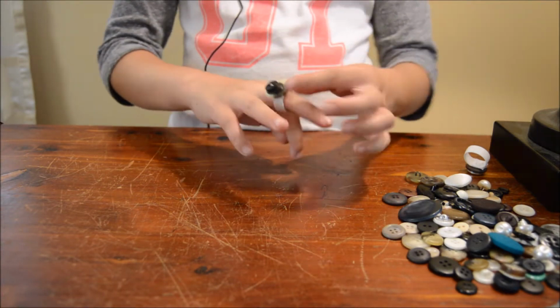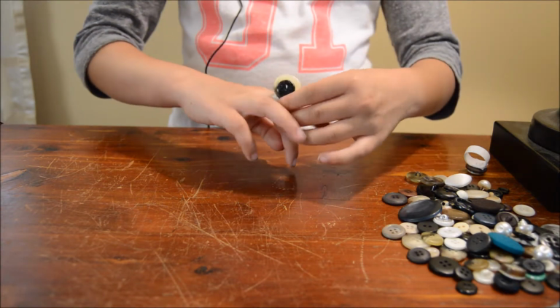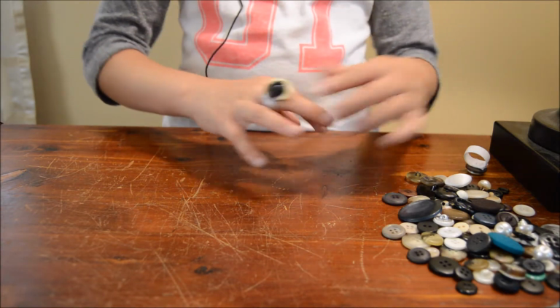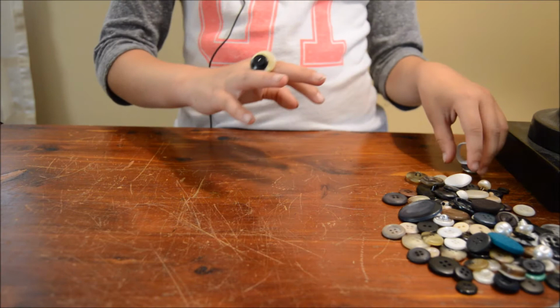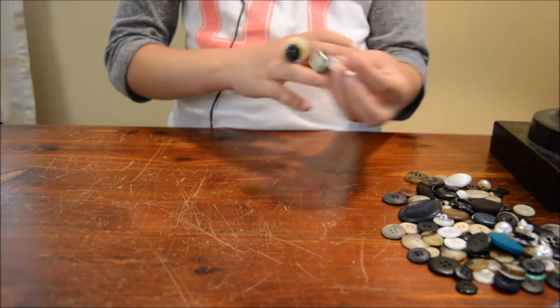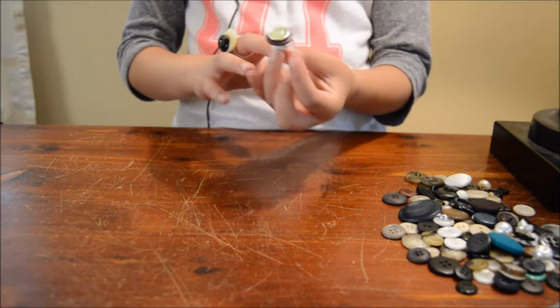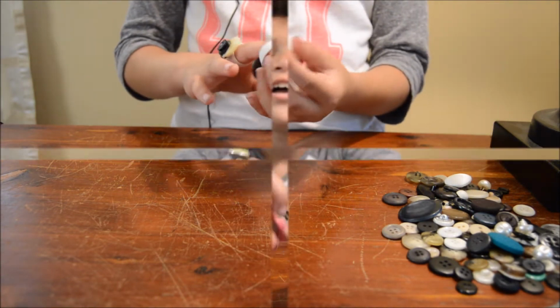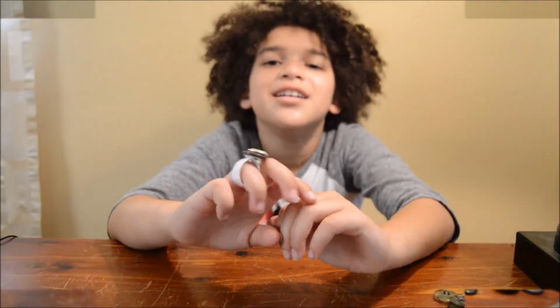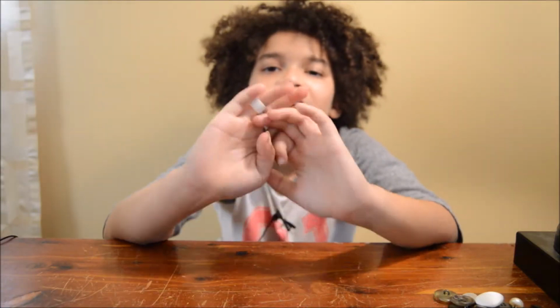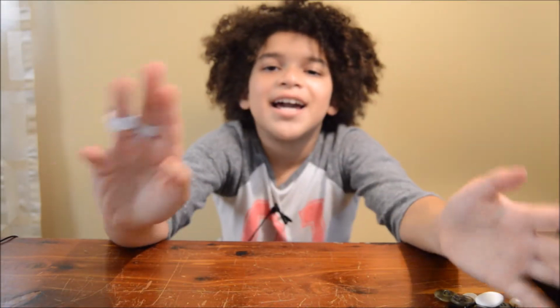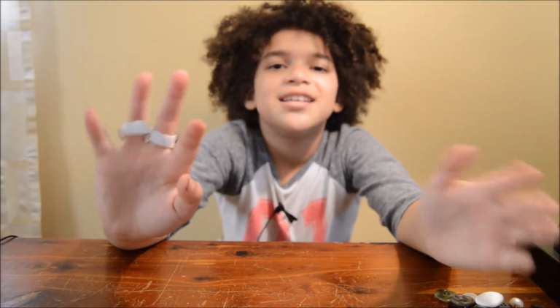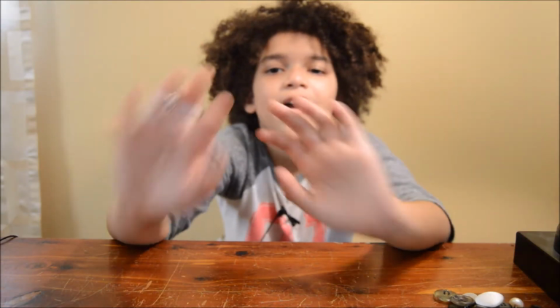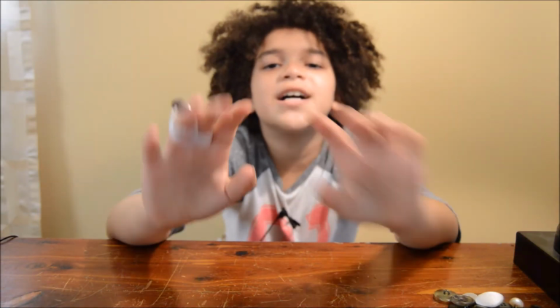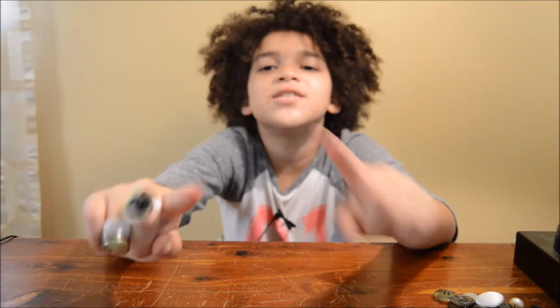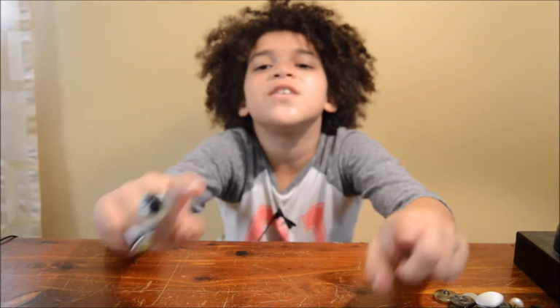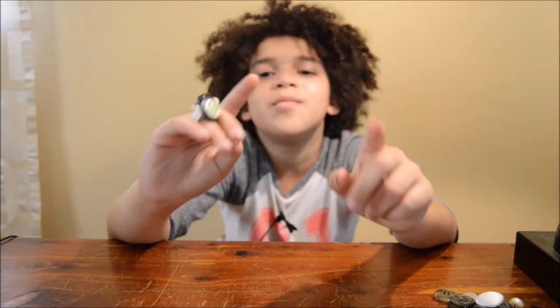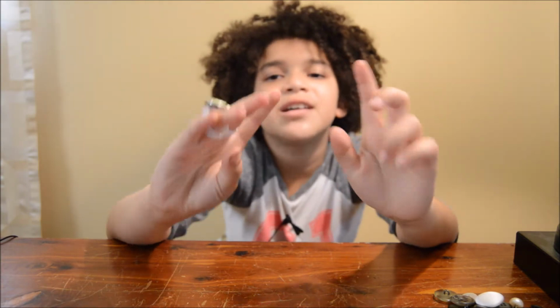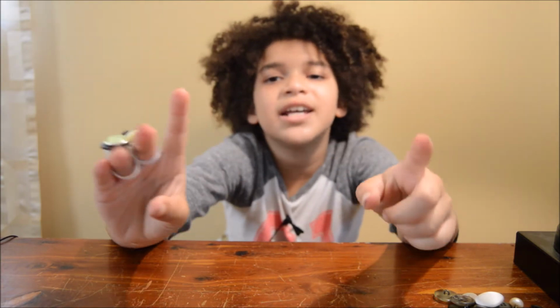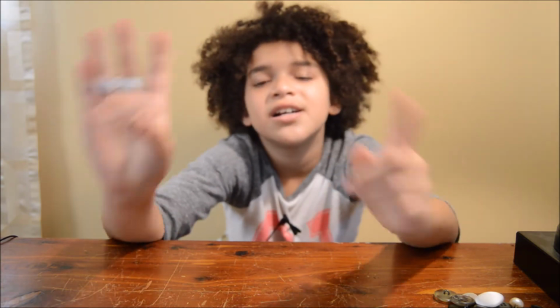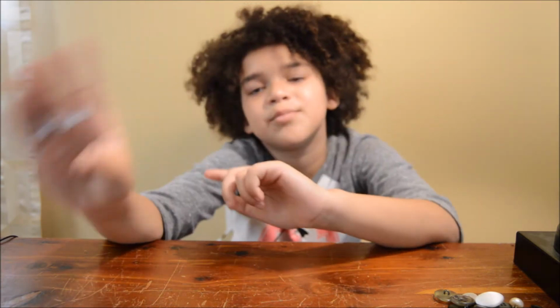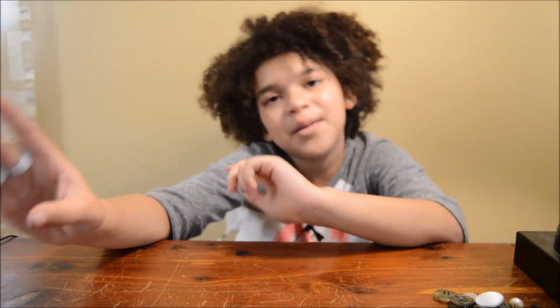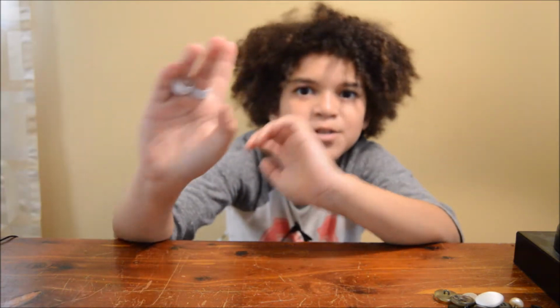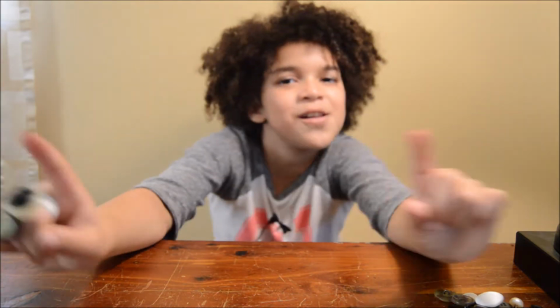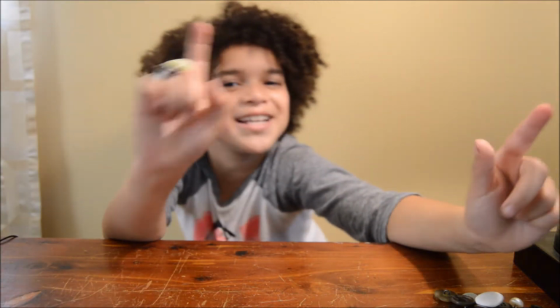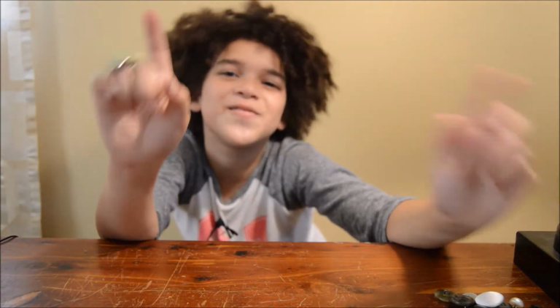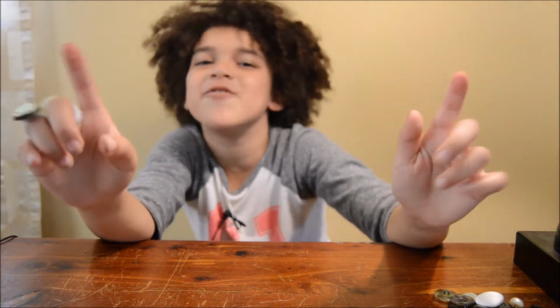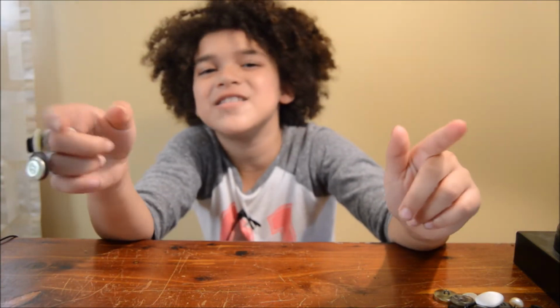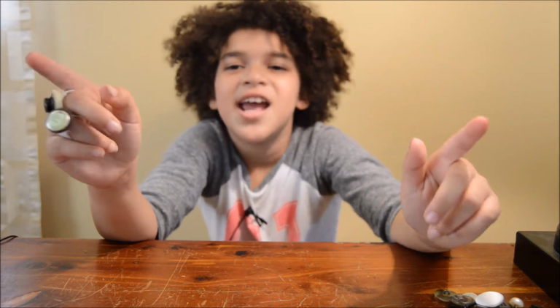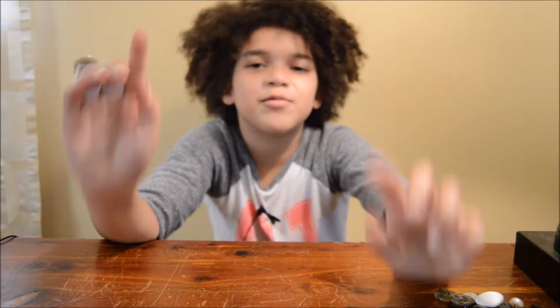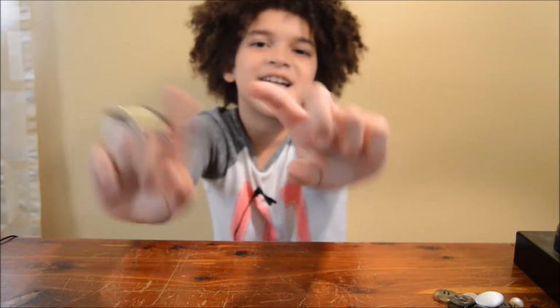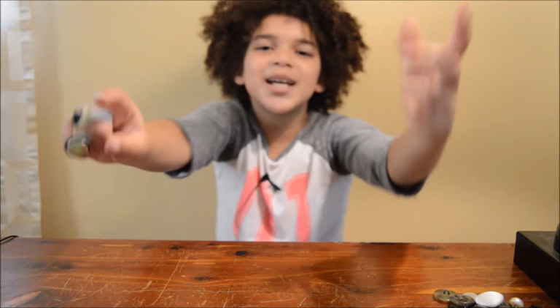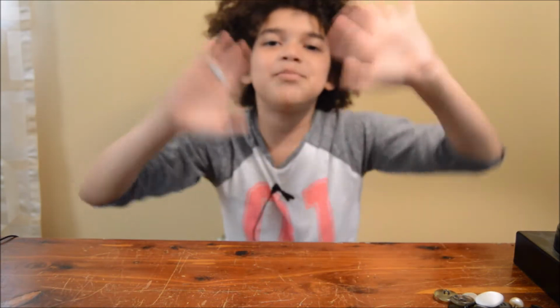And that's how you make a button ring. All right guys, I hope you guys enjoyed this video. Remember to like, subscribe, and turn on notifications for more videos. And I'll see you guys in my next one. Bye!